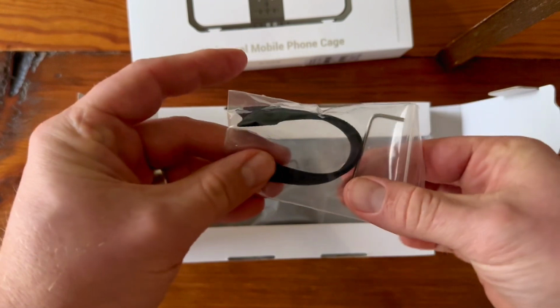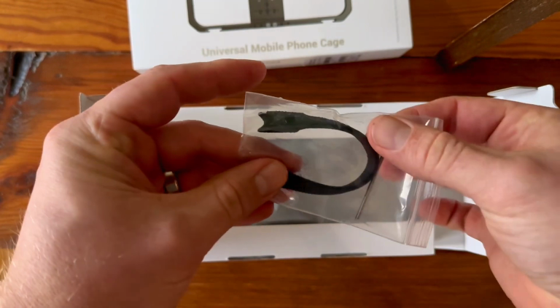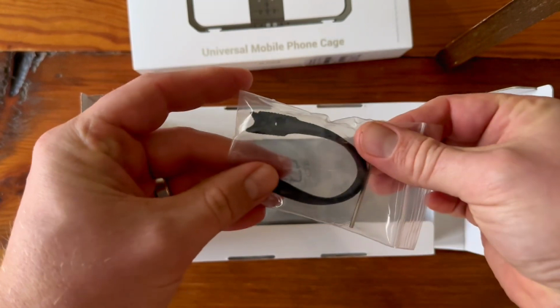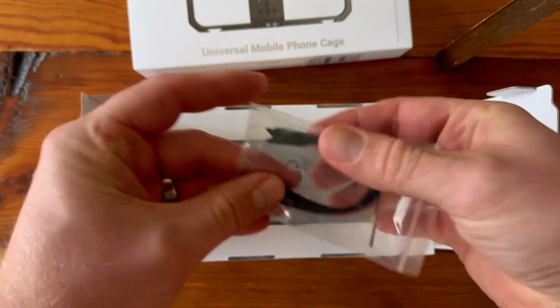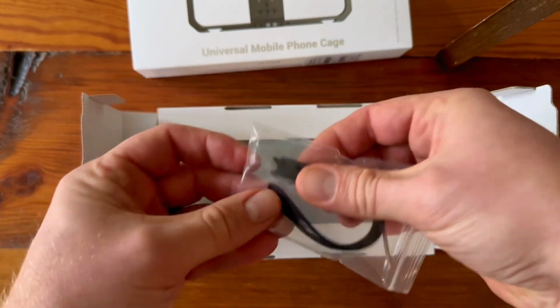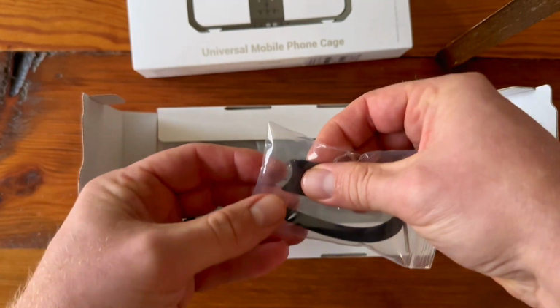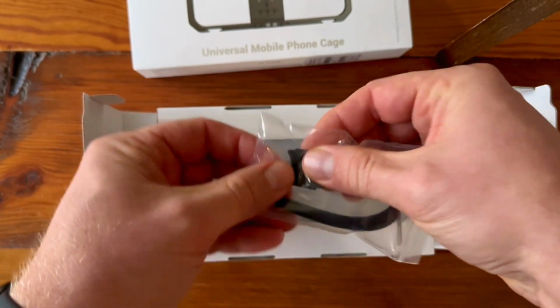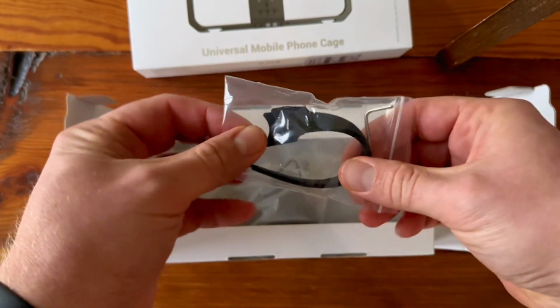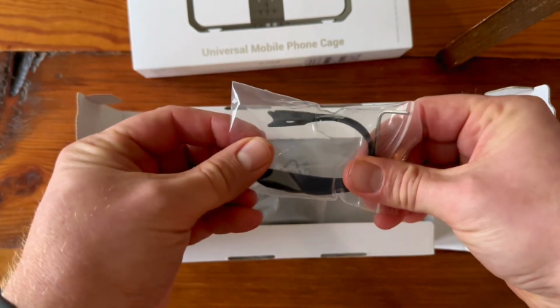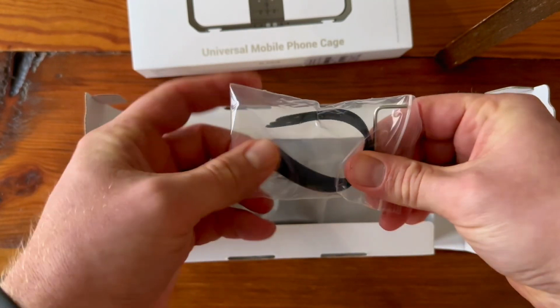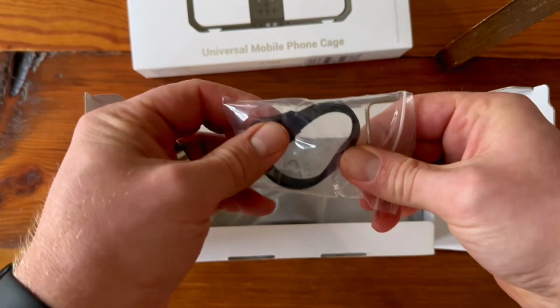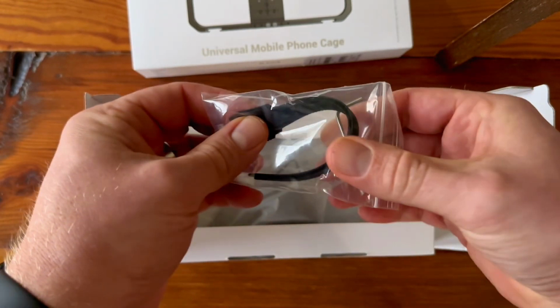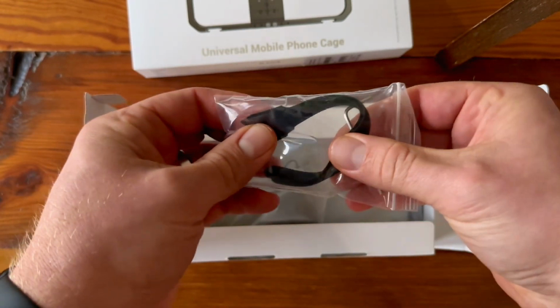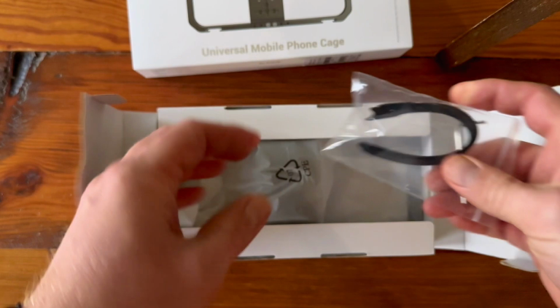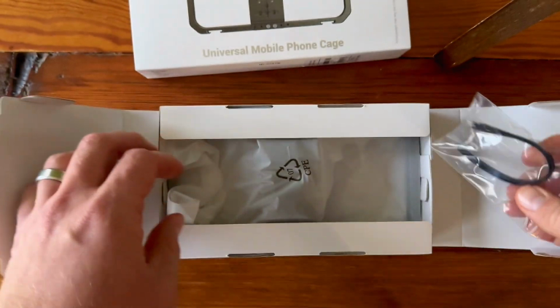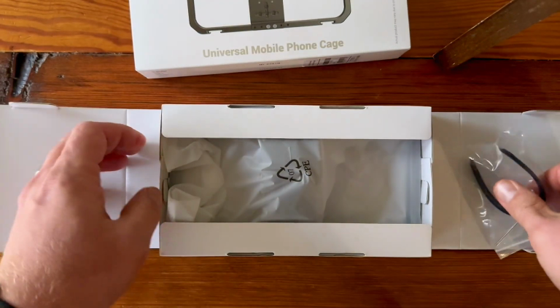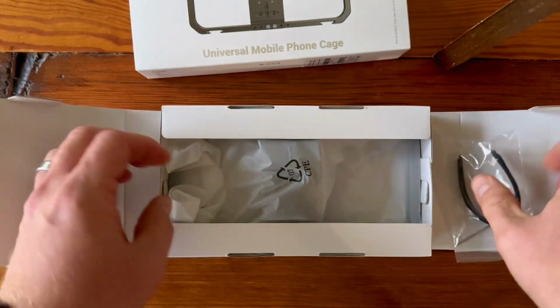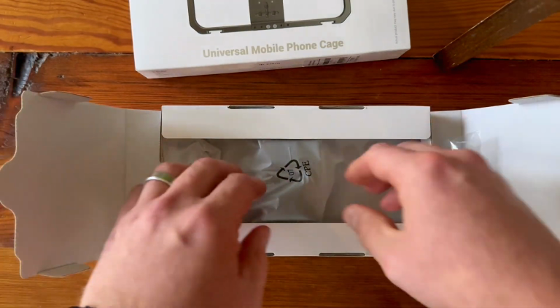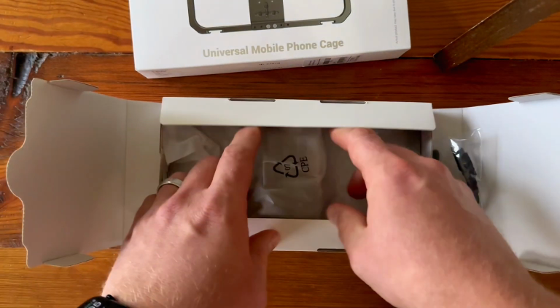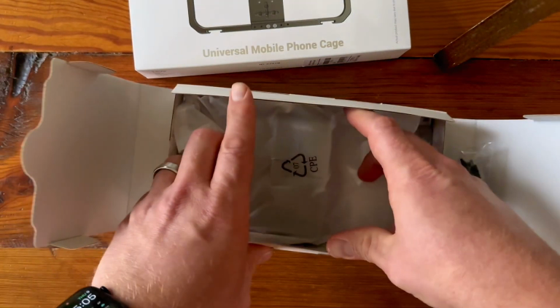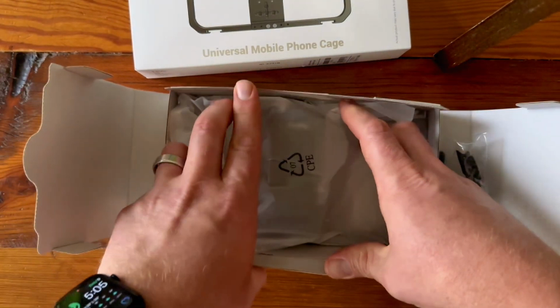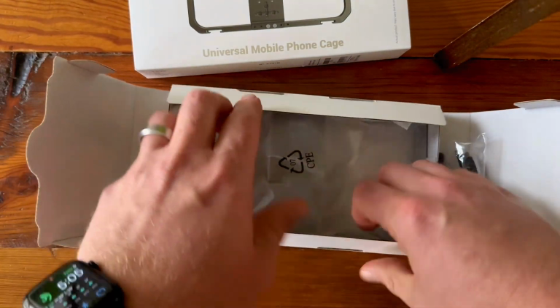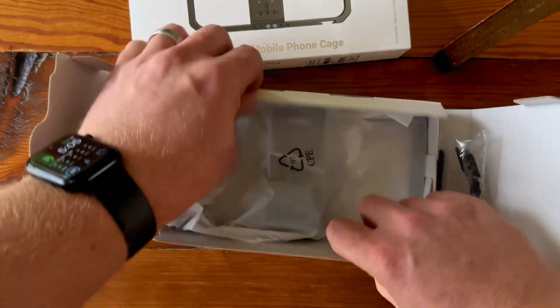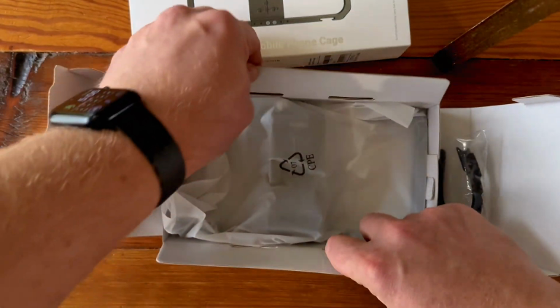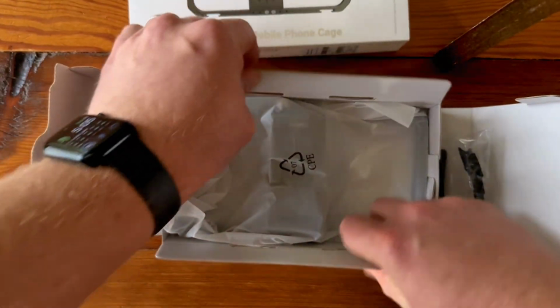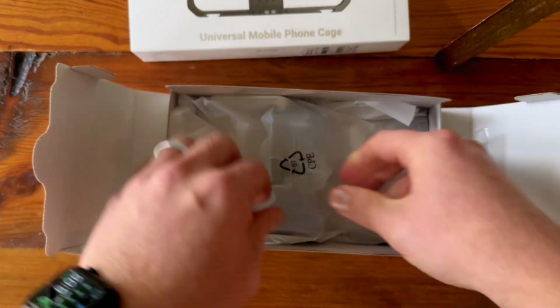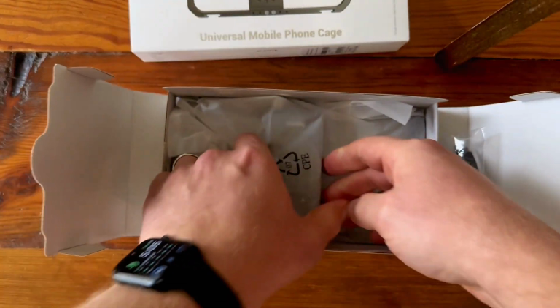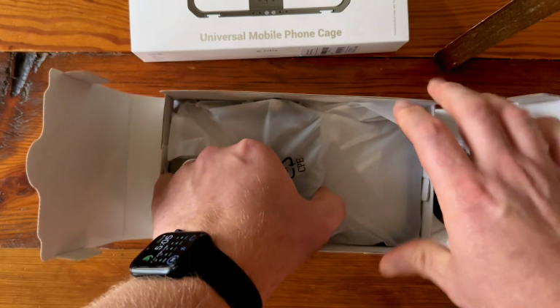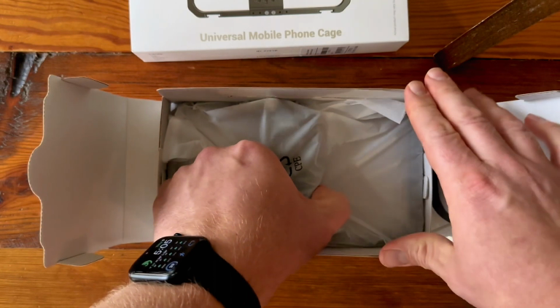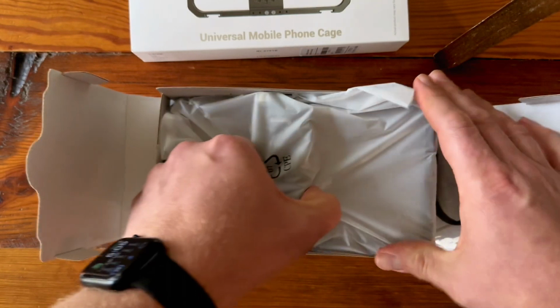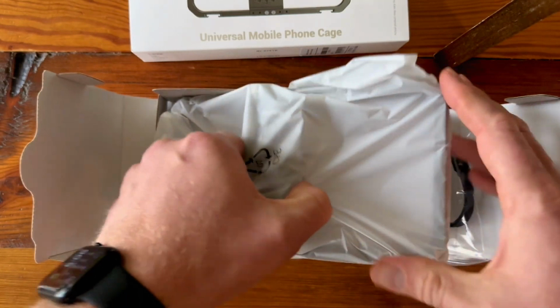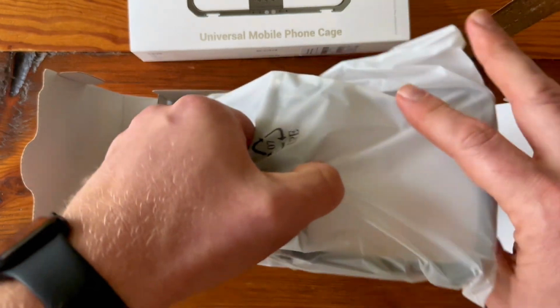It comes with a little Allen wrench and a little cable tie. I assume that's to keep cables attached to the rig without them getting in the way of the lens.